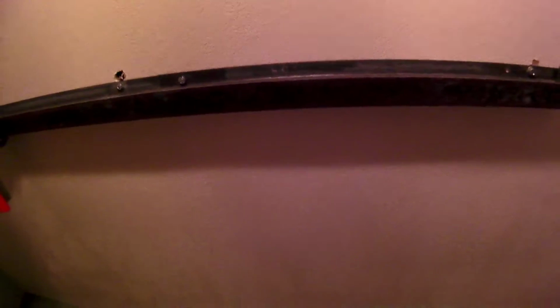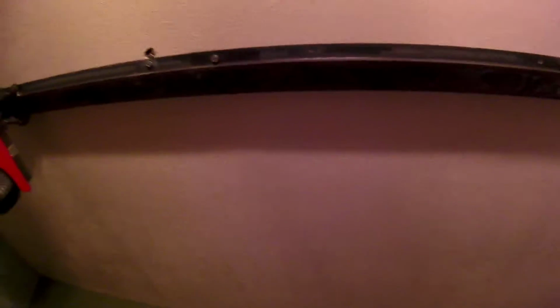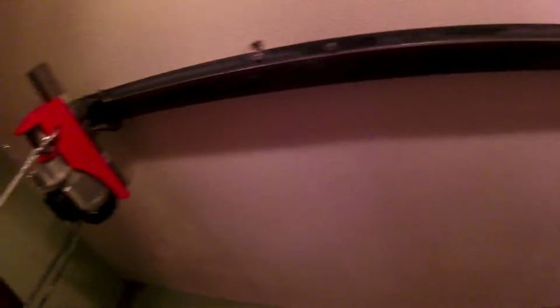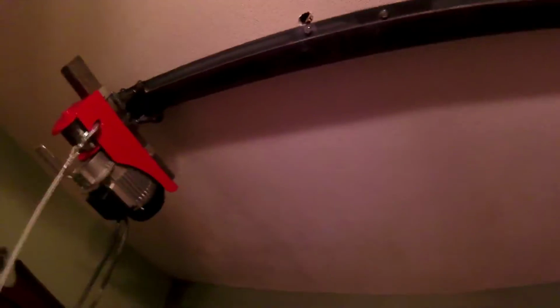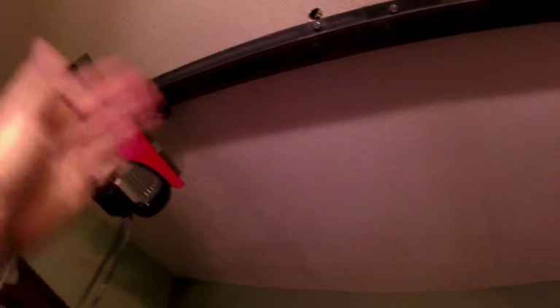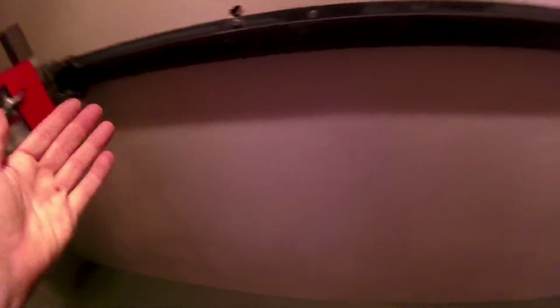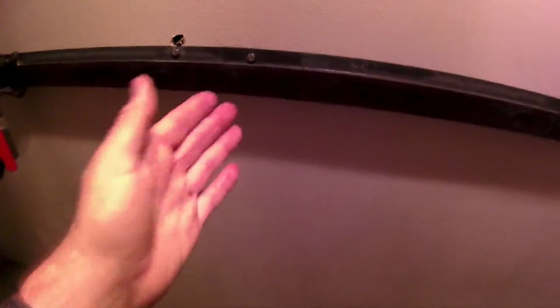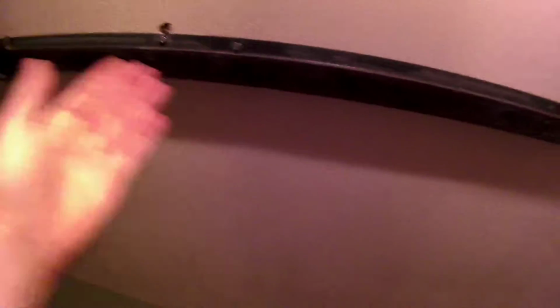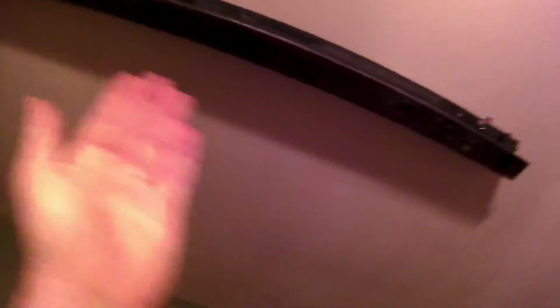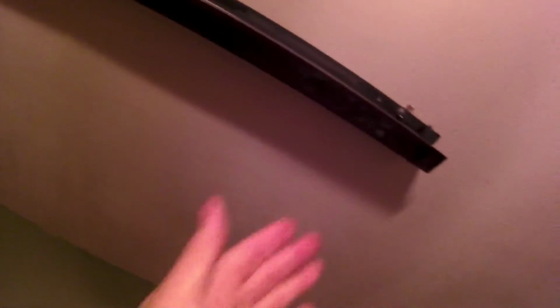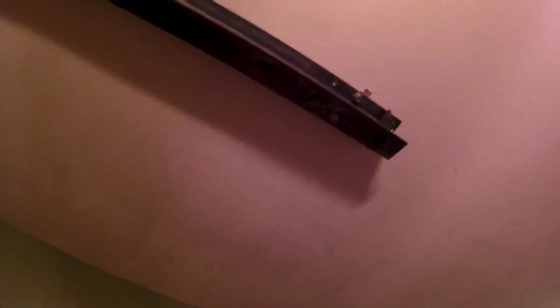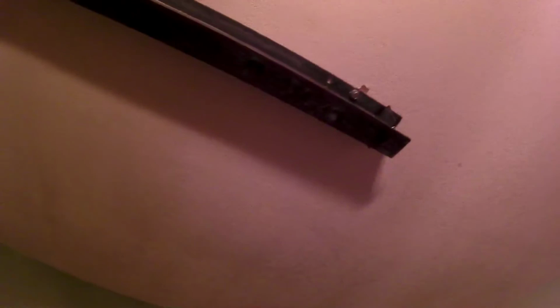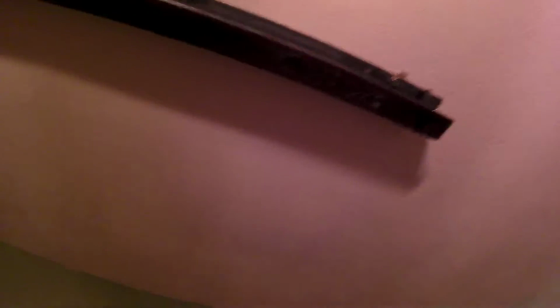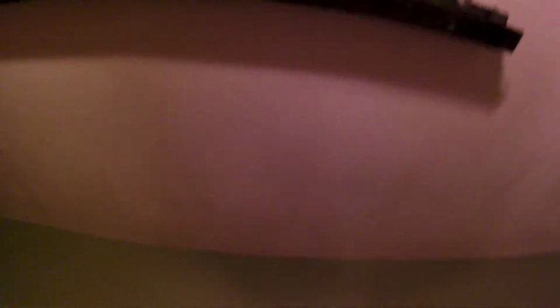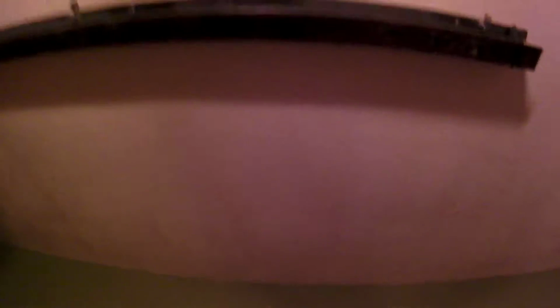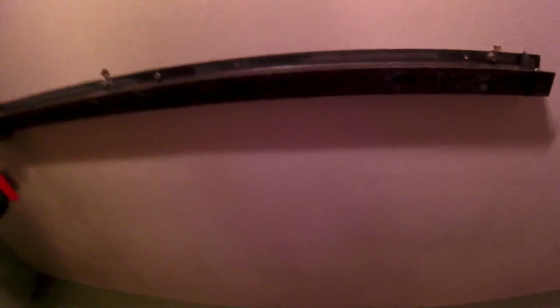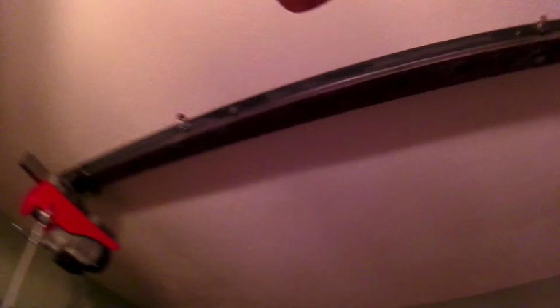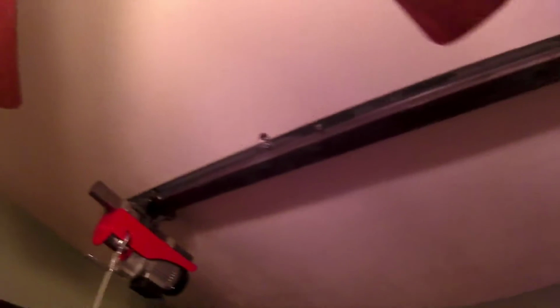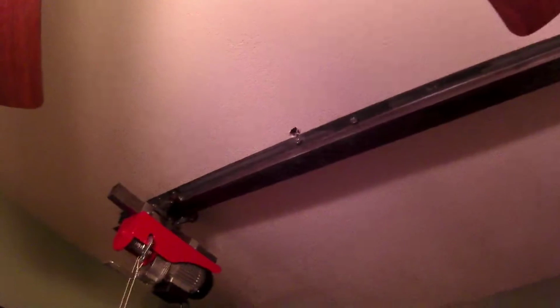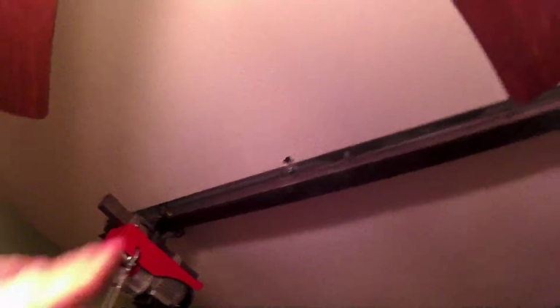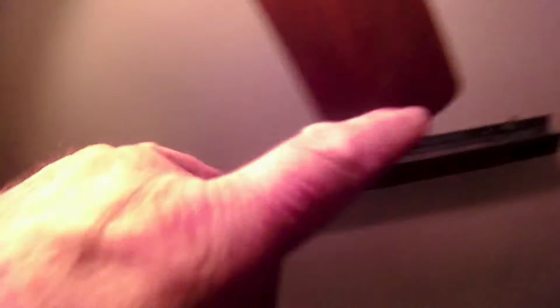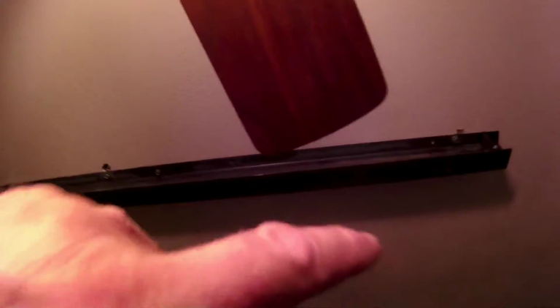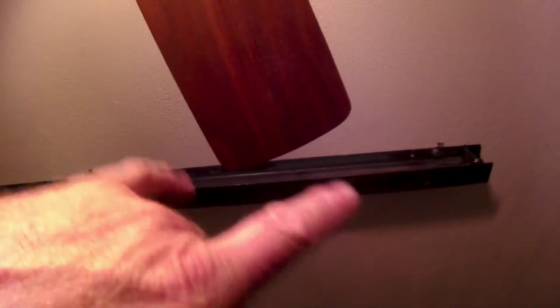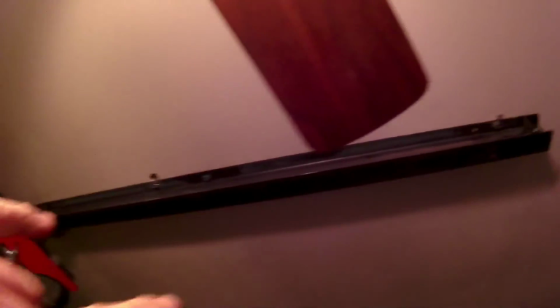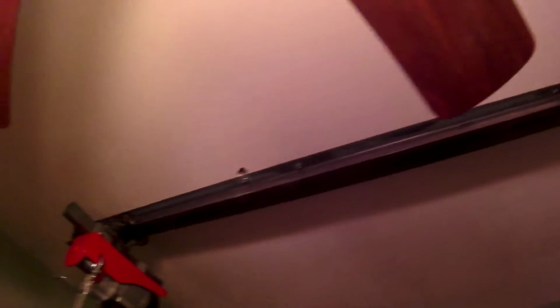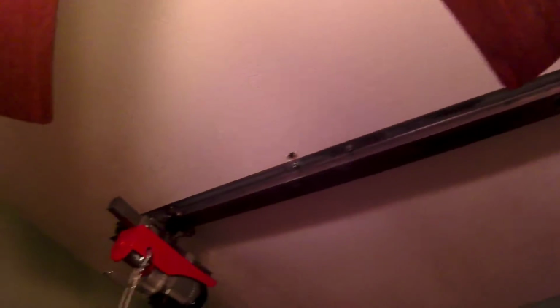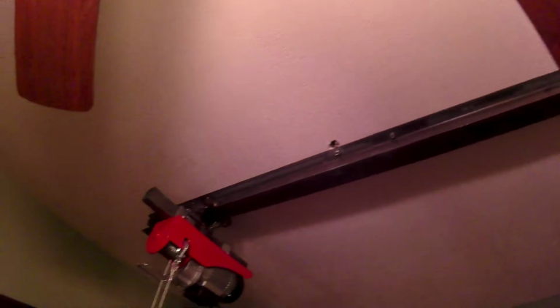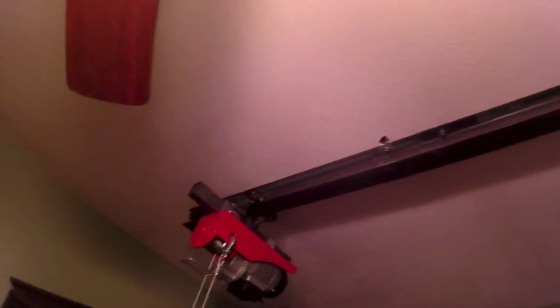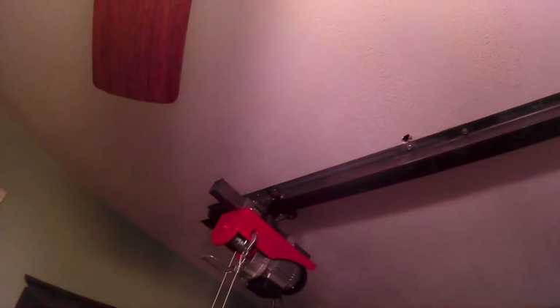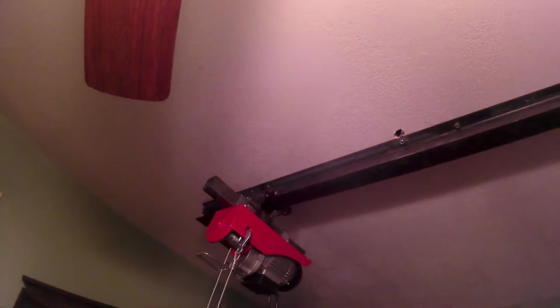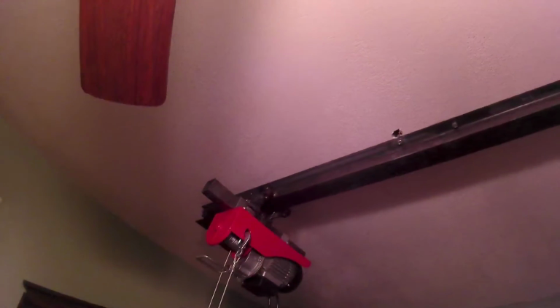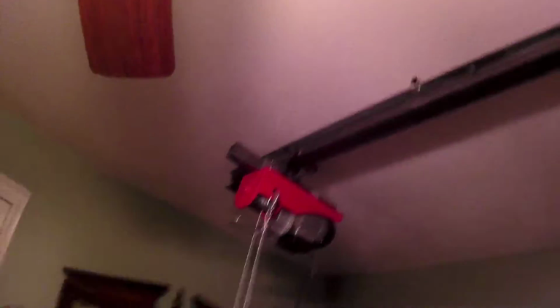The studs over here are going this way and then right here they start going that way, so I had to get creative. Things up there are solid. I still need to patch the holes and paint it to make it look a little nicer.